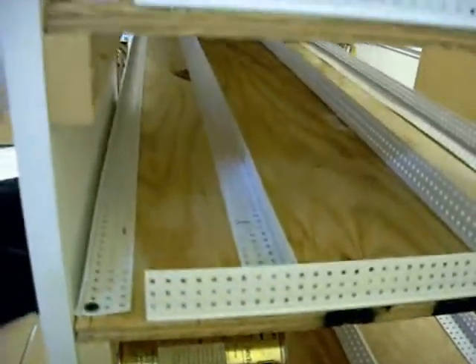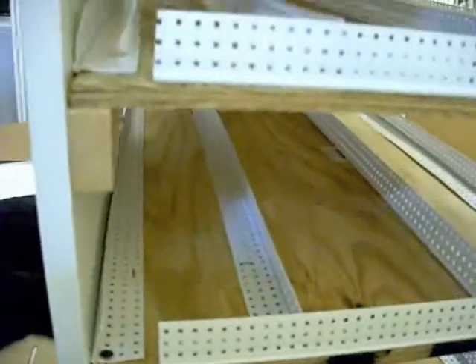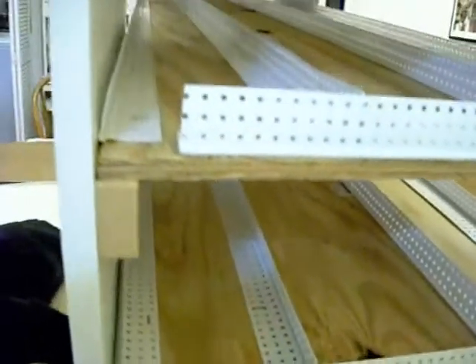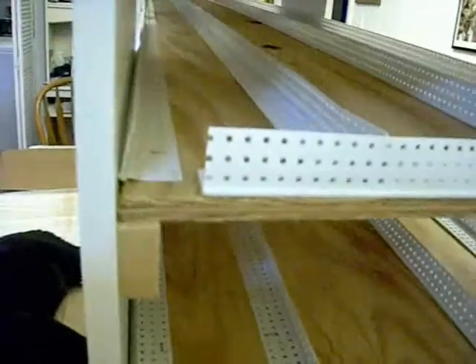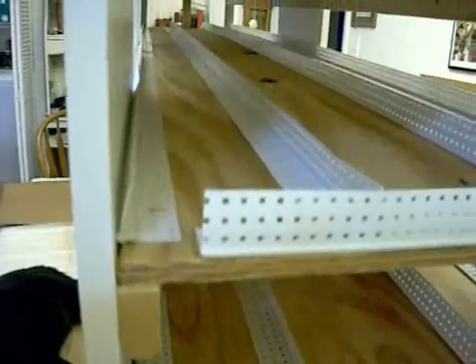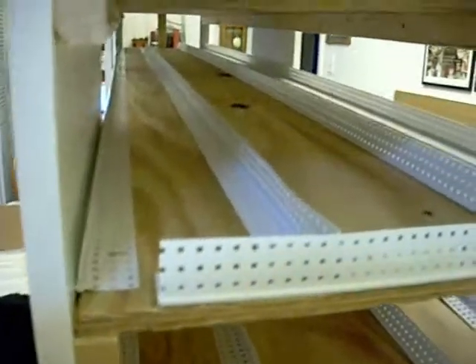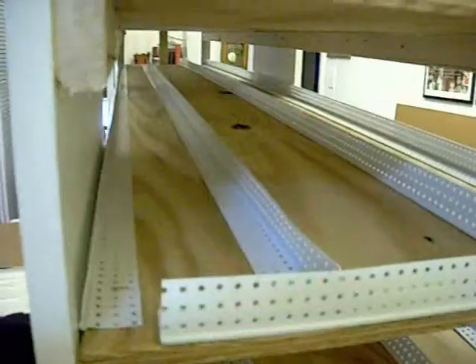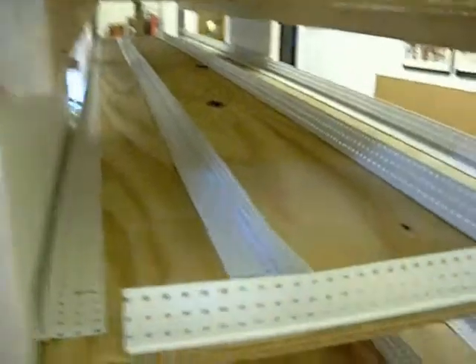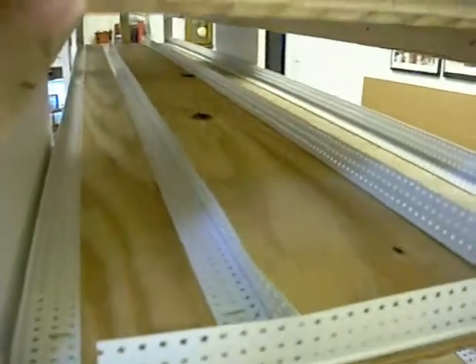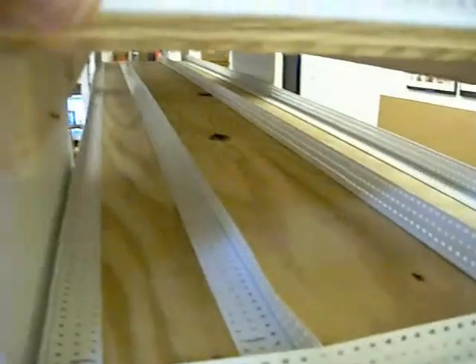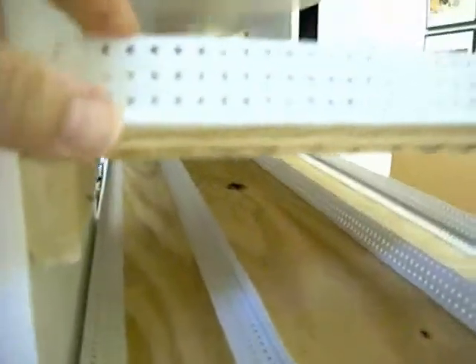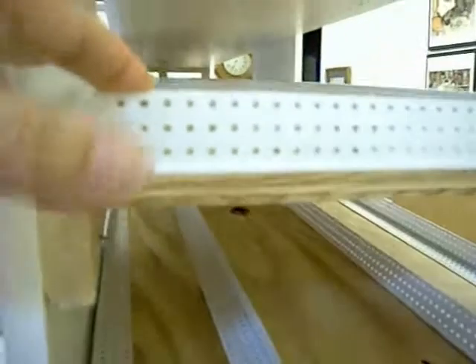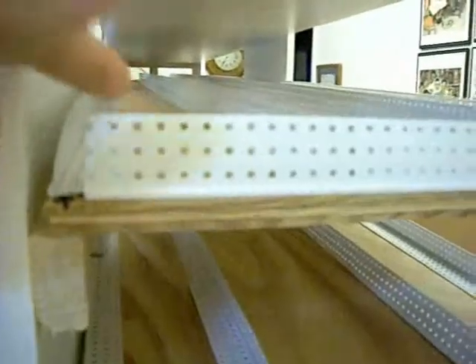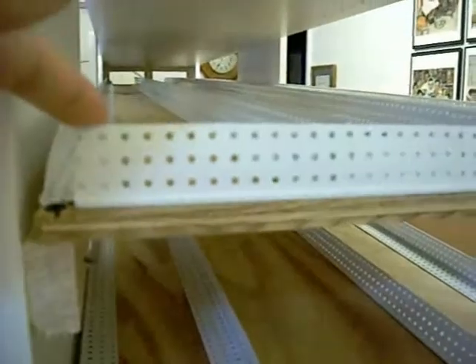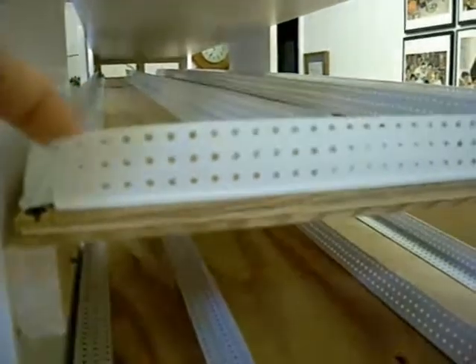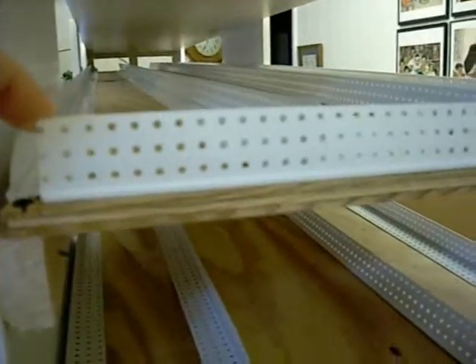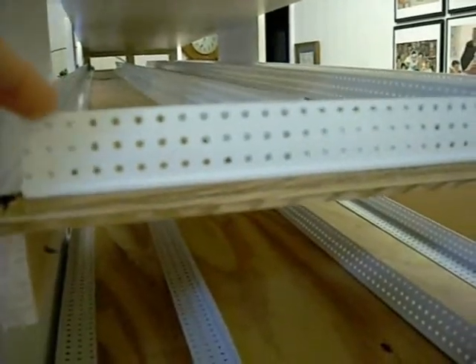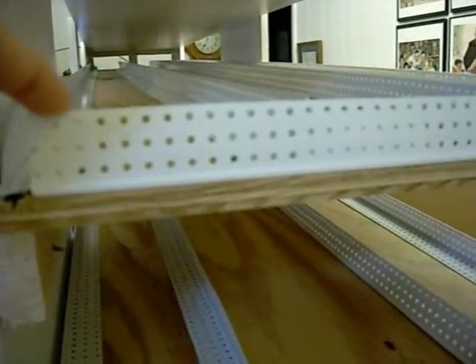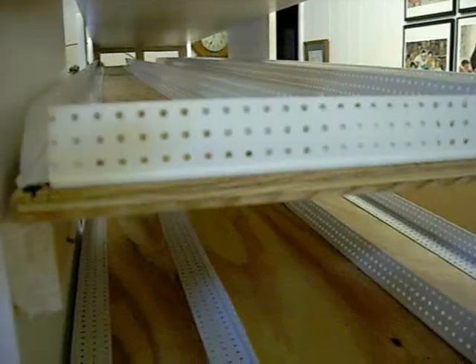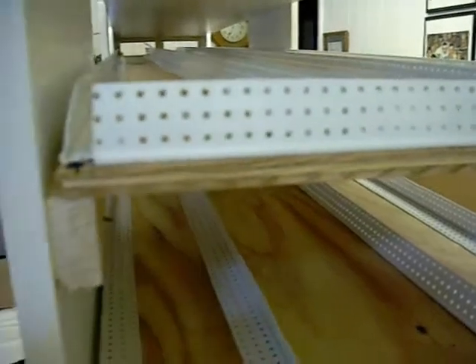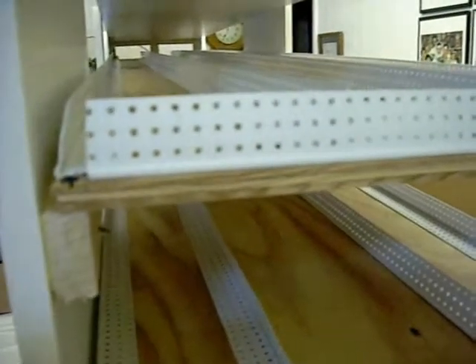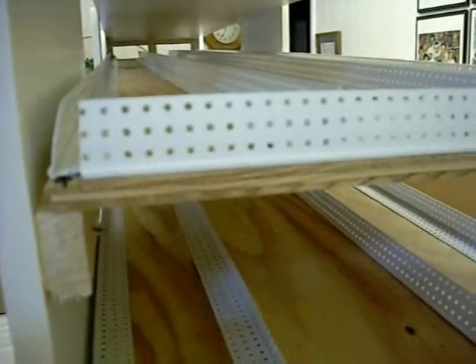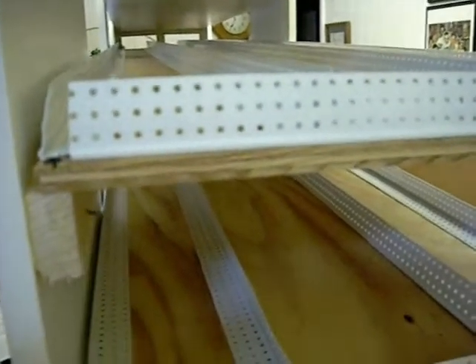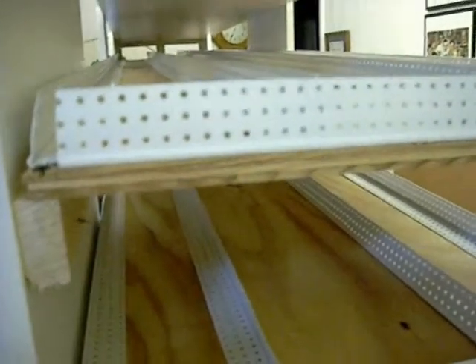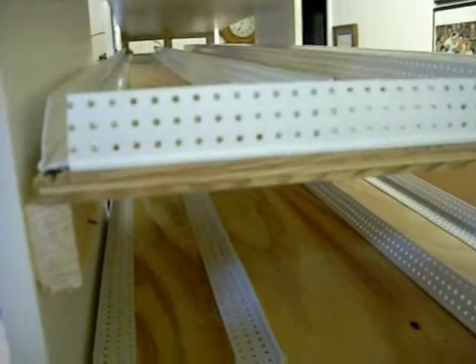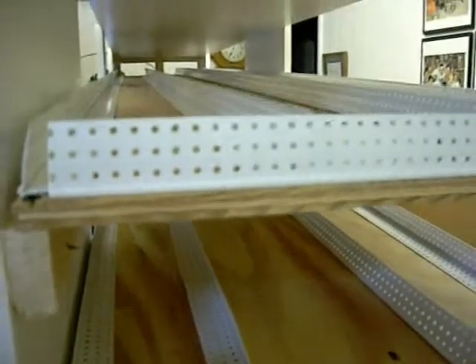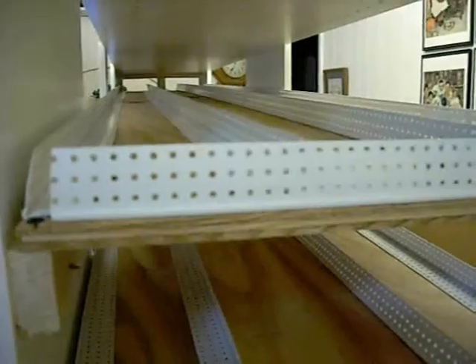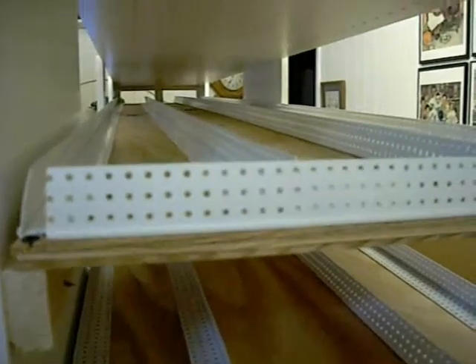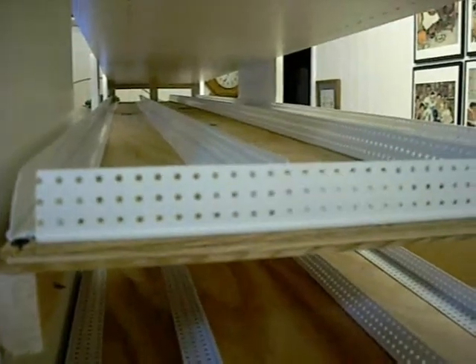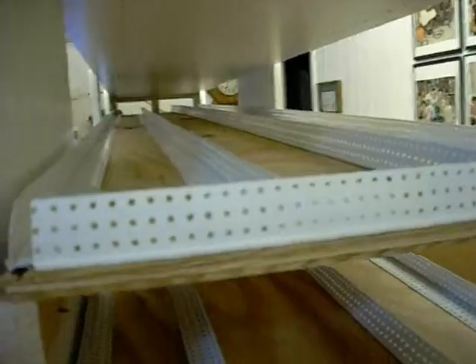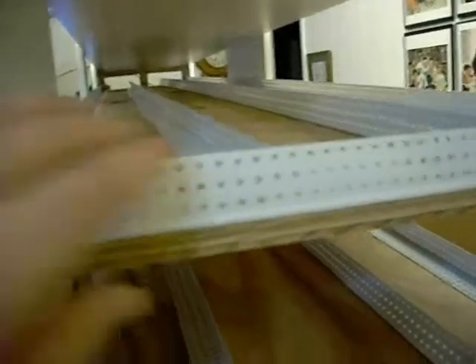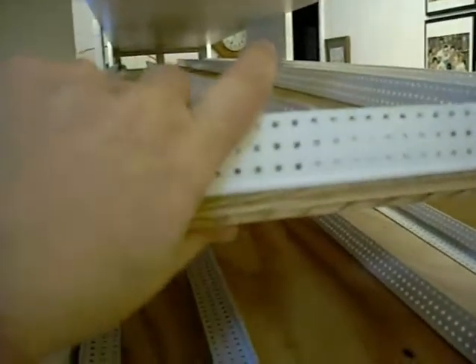He used plywood, and these are the corners that they use when they do drywall. He's just cut those to length and stapled them inside on the plywood. And these shelves are just plywood.